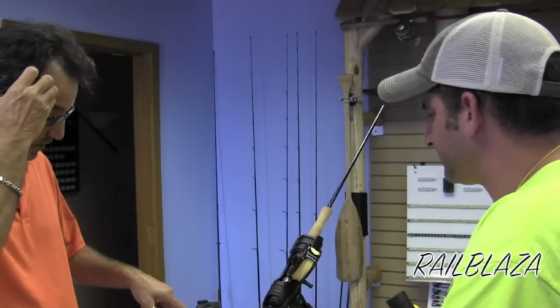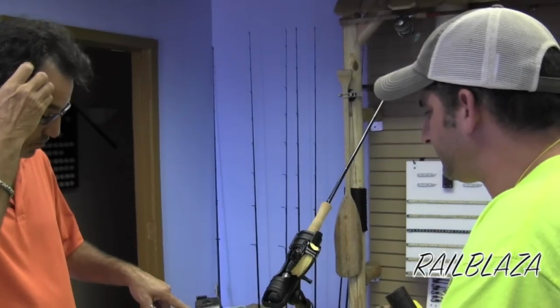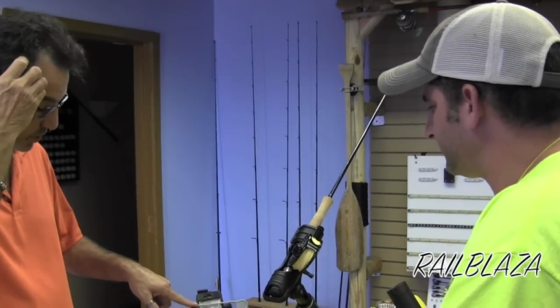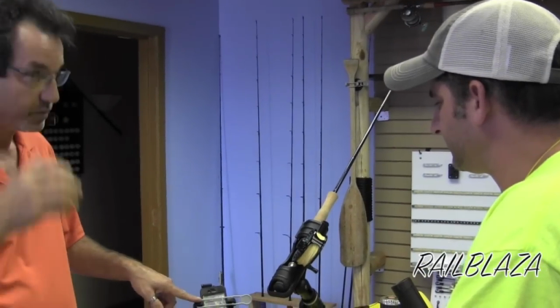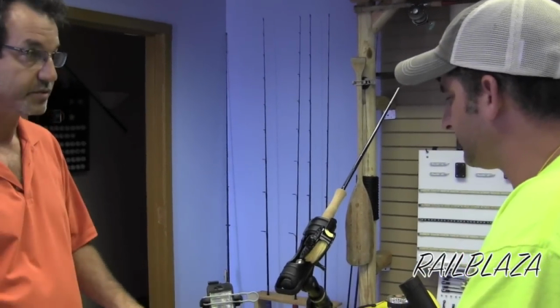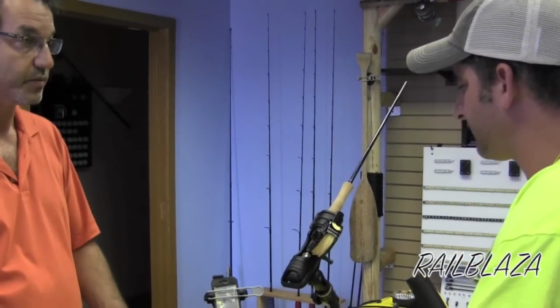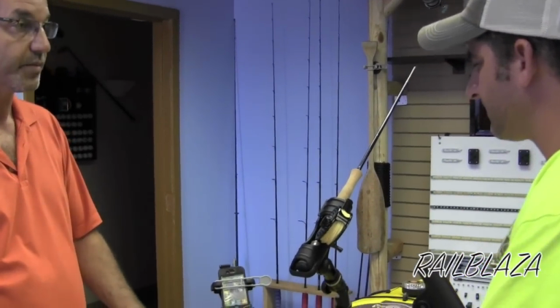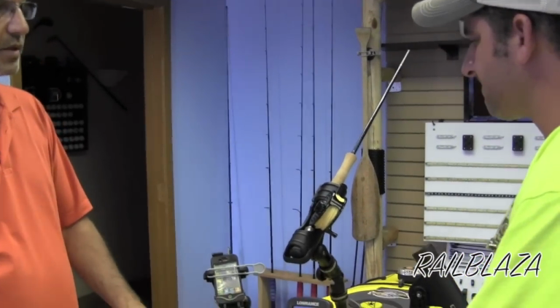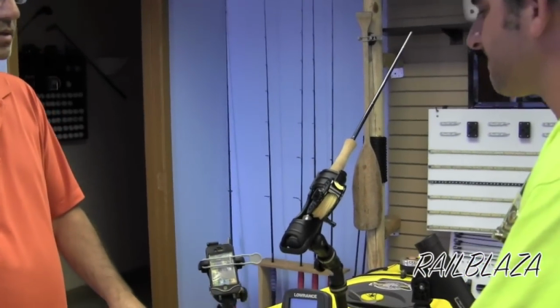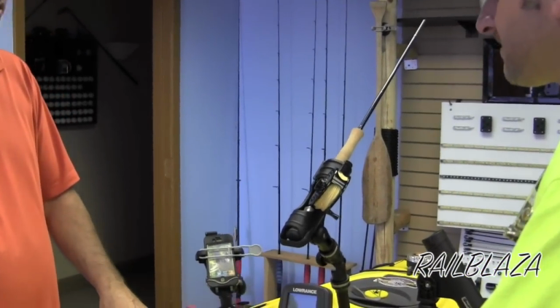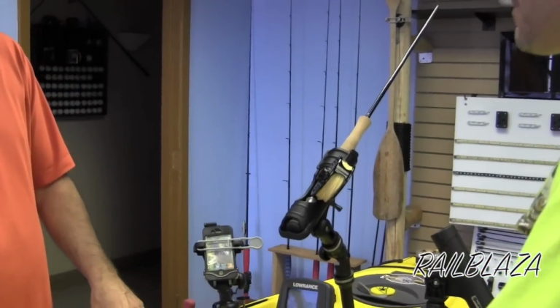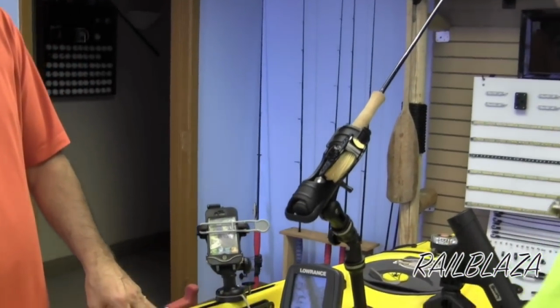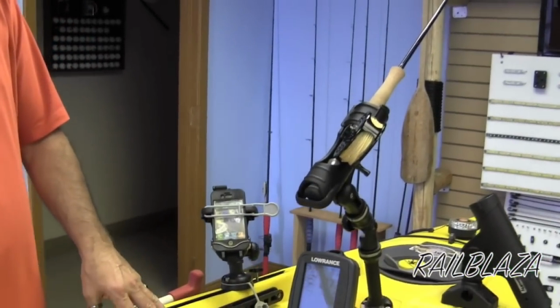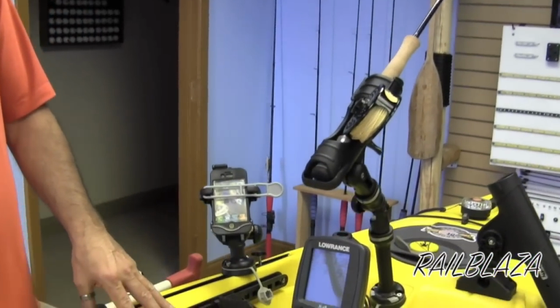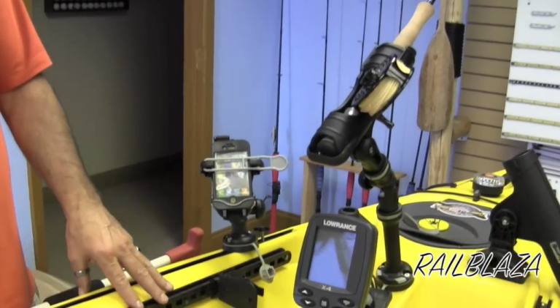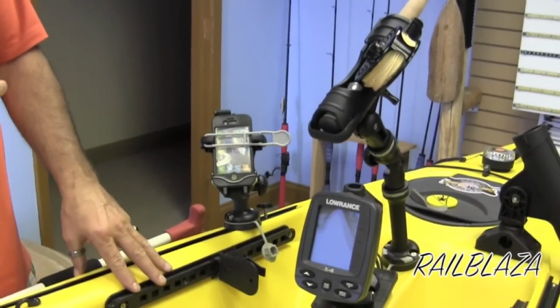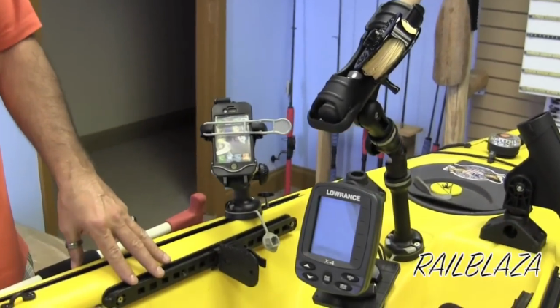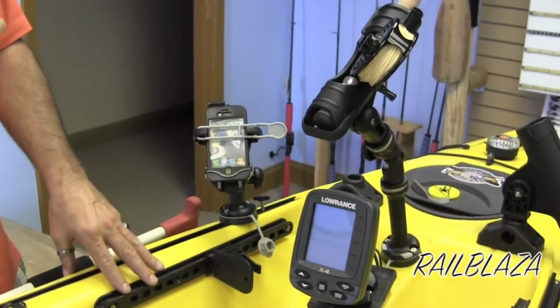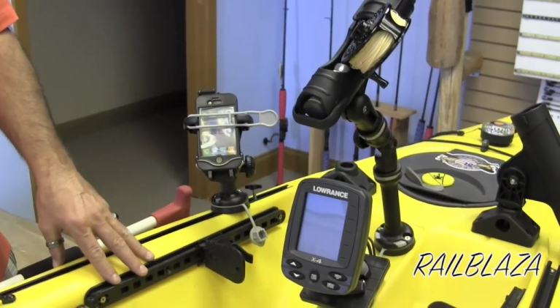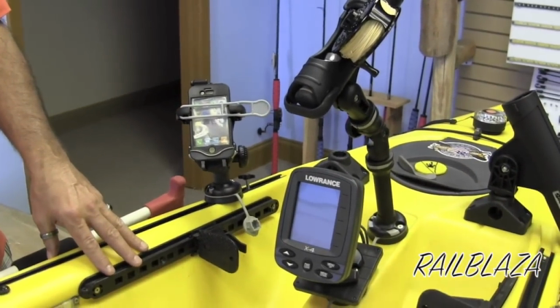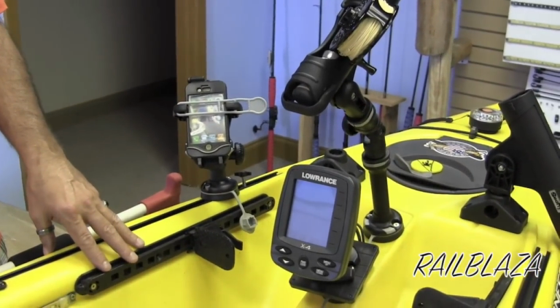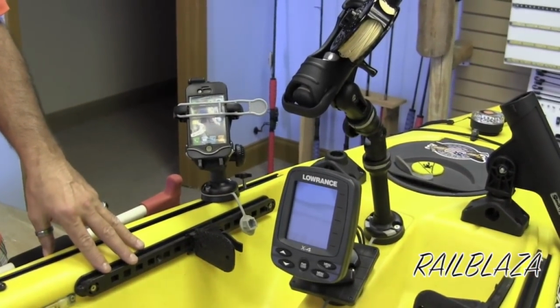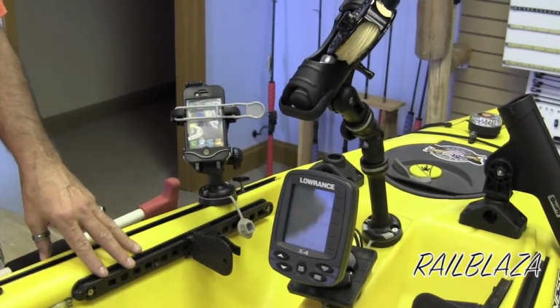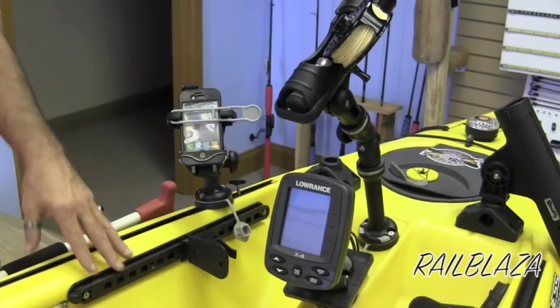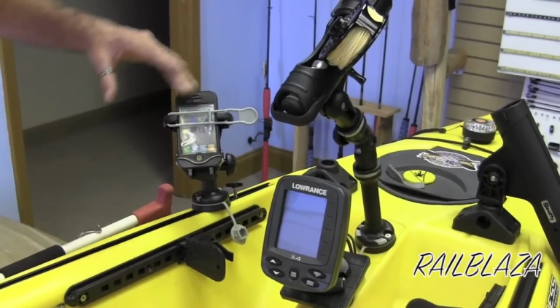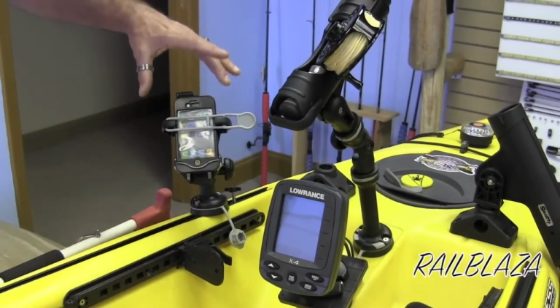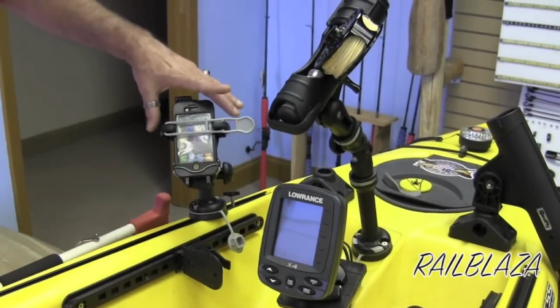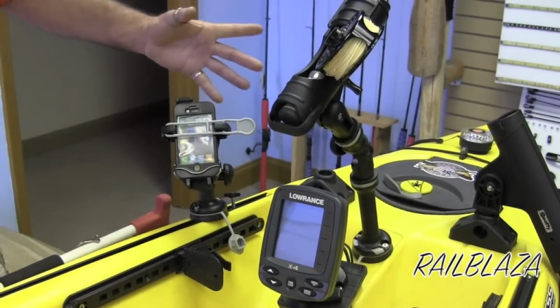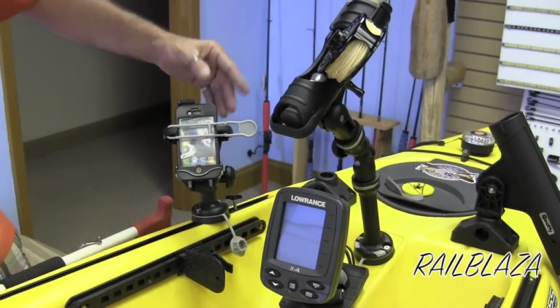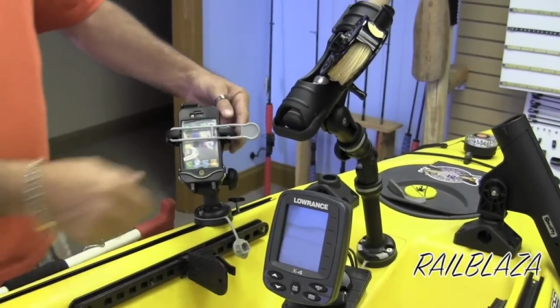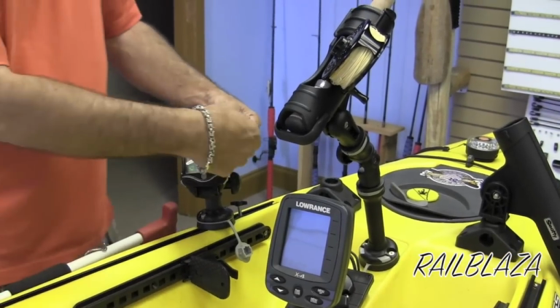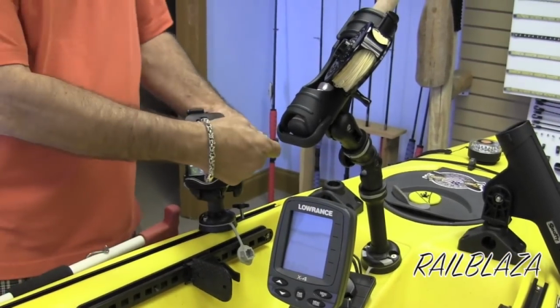This is their mobile holder, which has been really popular. All the guys taking either a VHF, cell phone, or GPS device can just easily strap it into place.